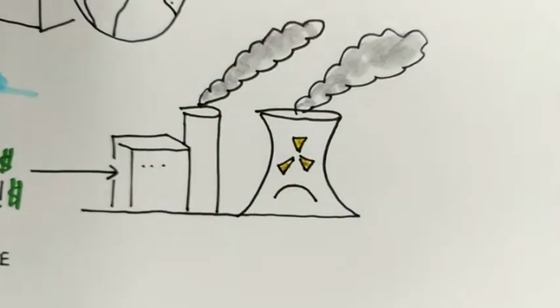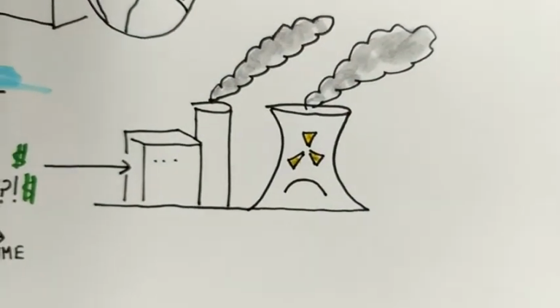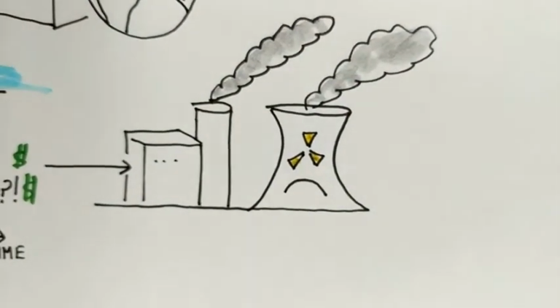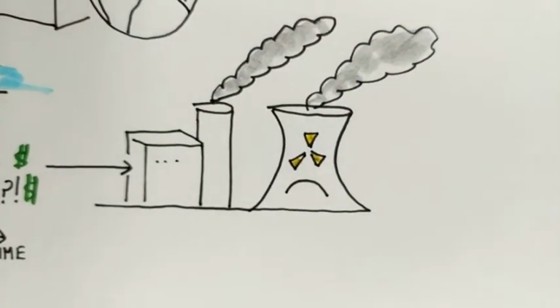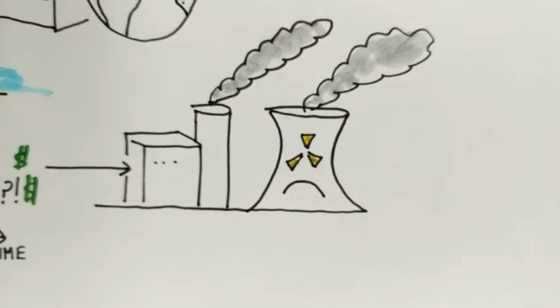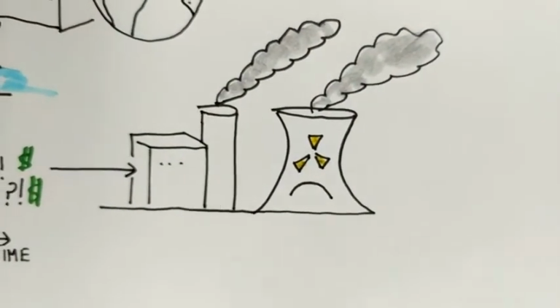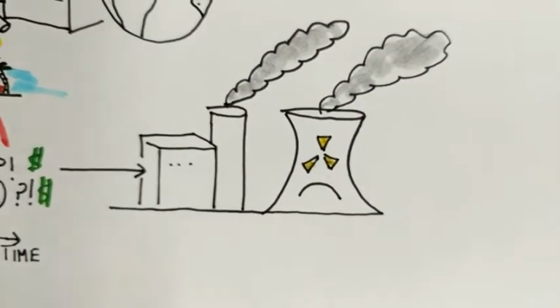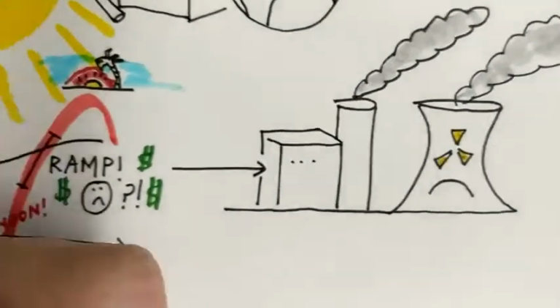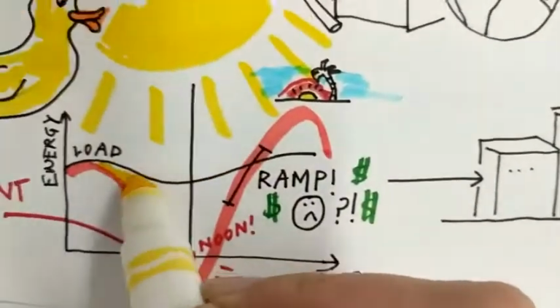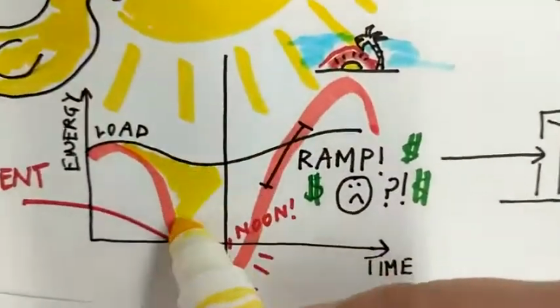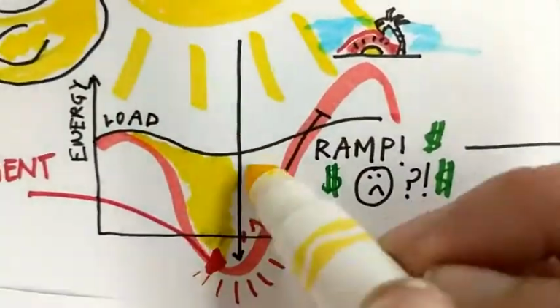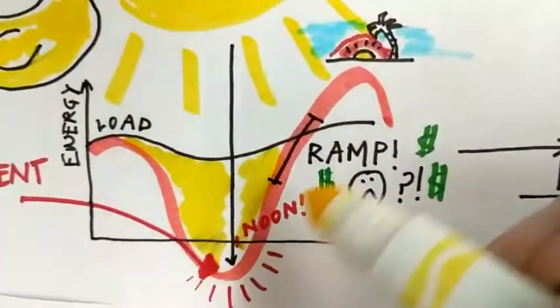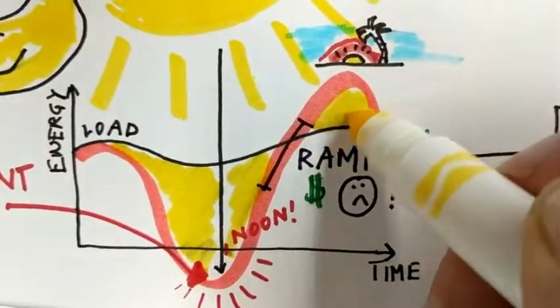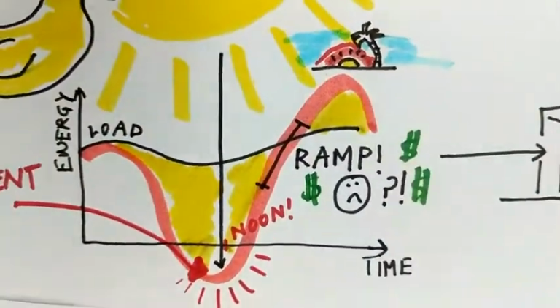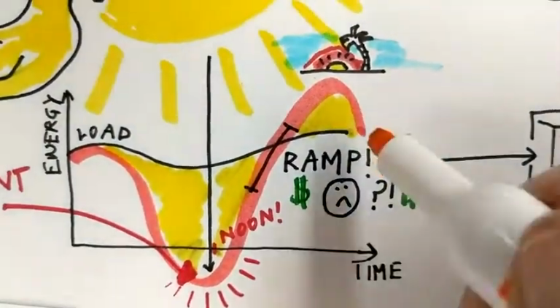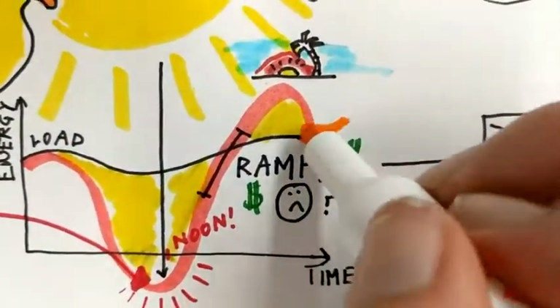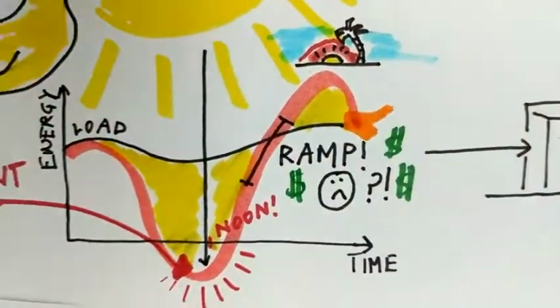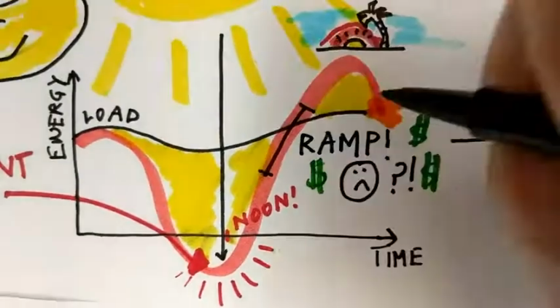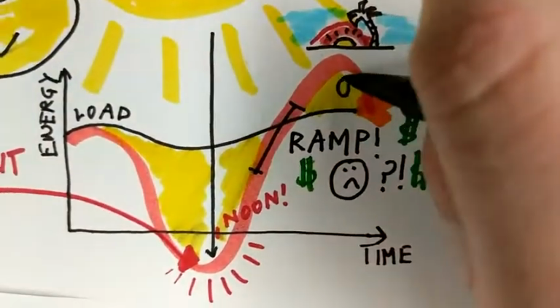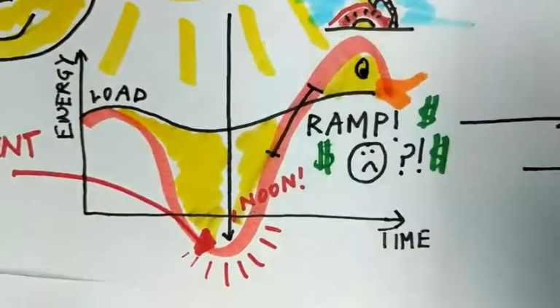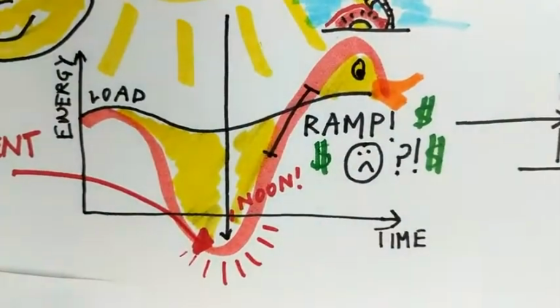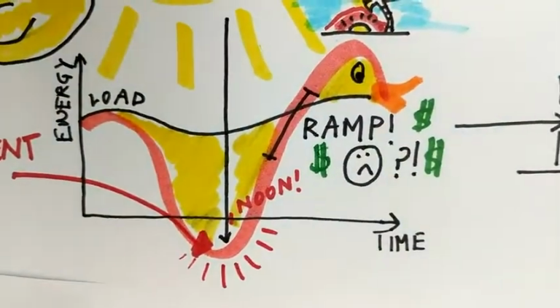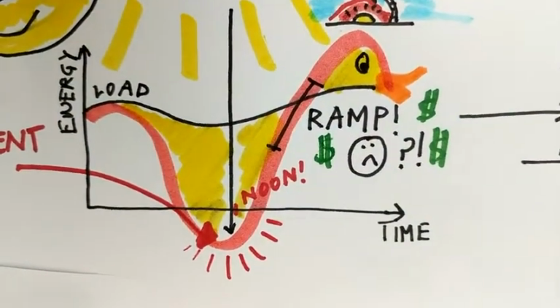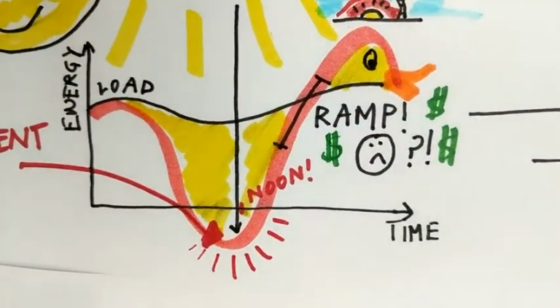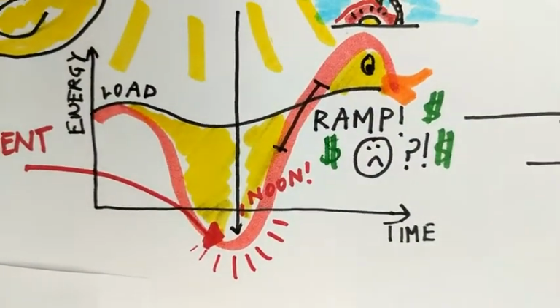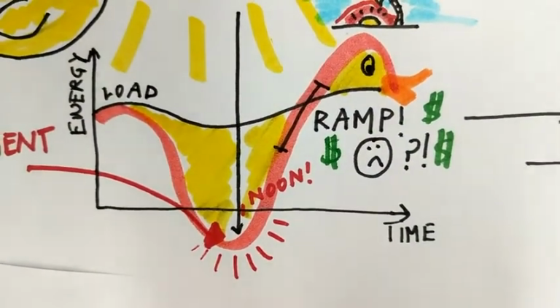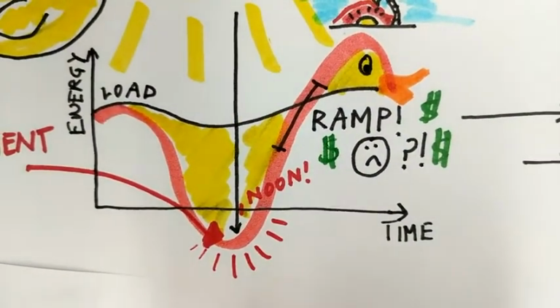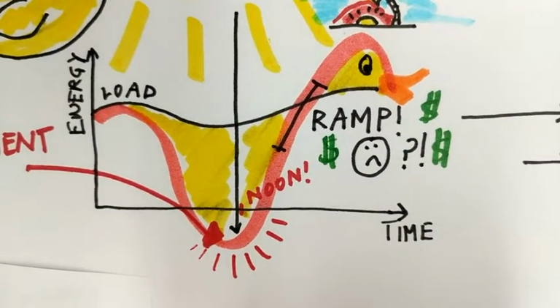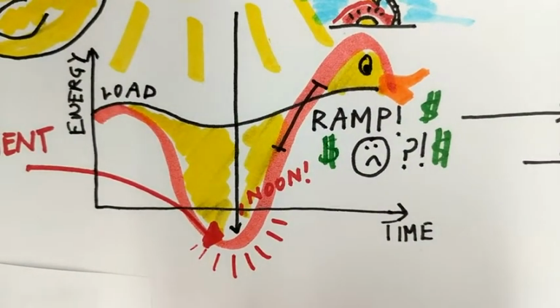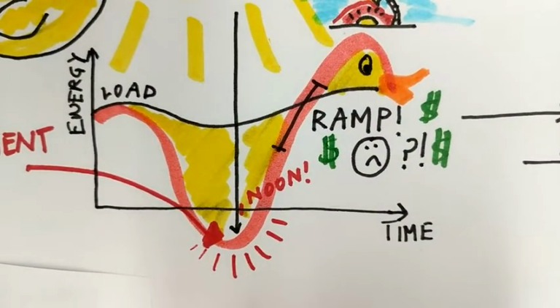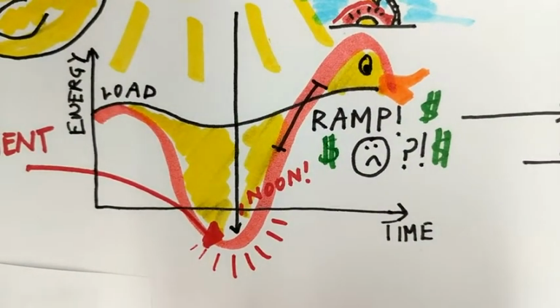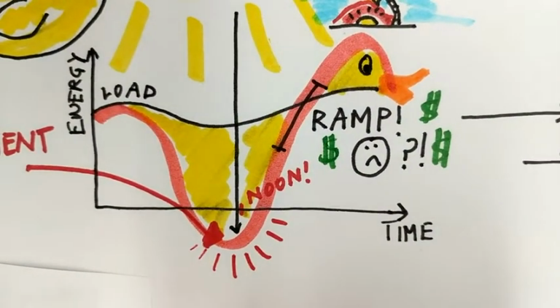These twin problems of curtailment and aggressive ramping compose the duck curve, which gets its name from the effect of the load curve looking like the back of a duck. Sort of.